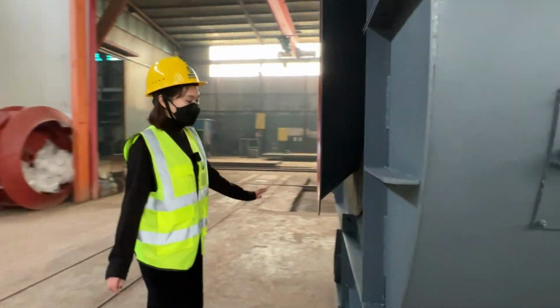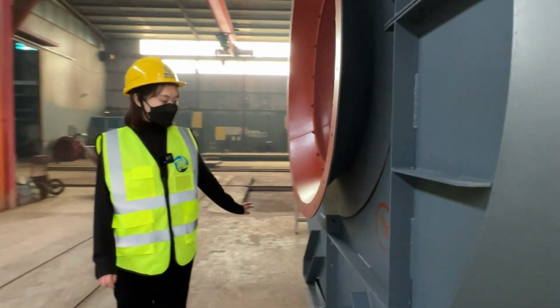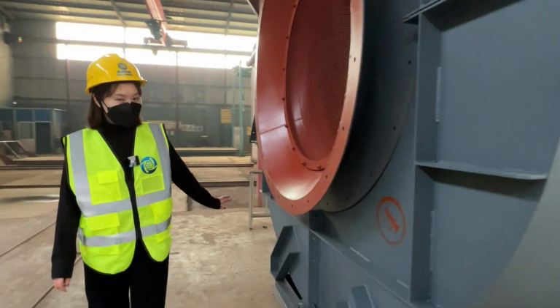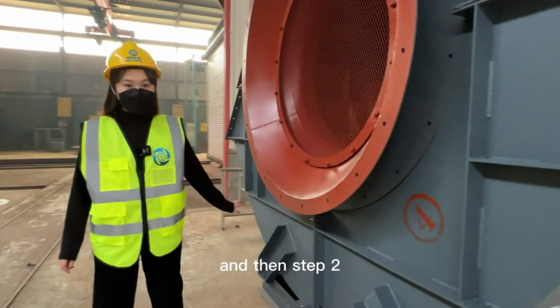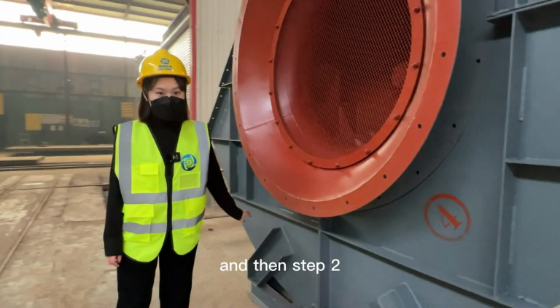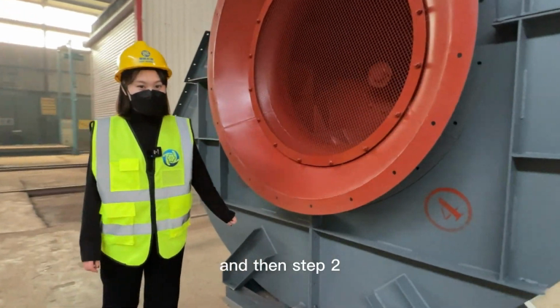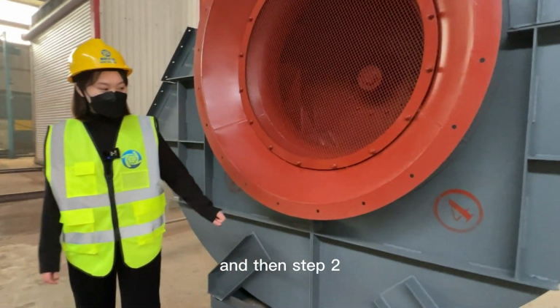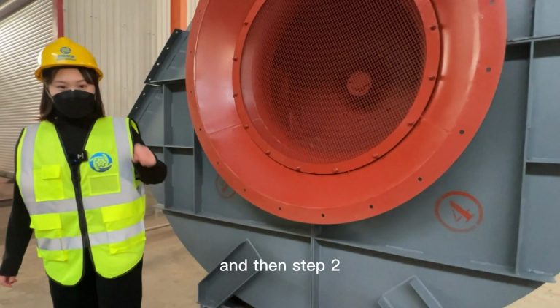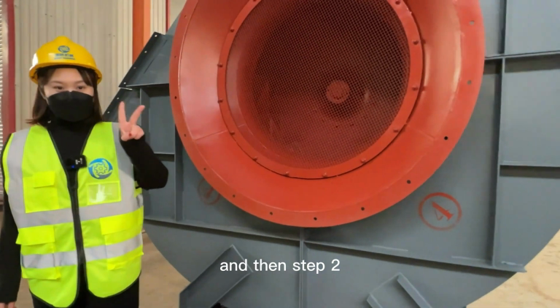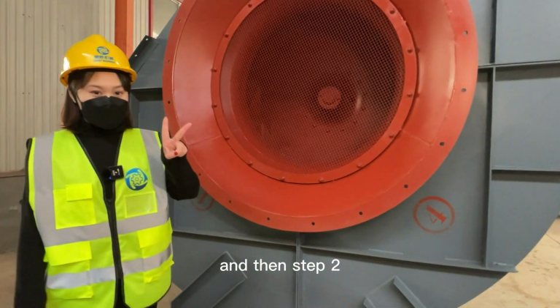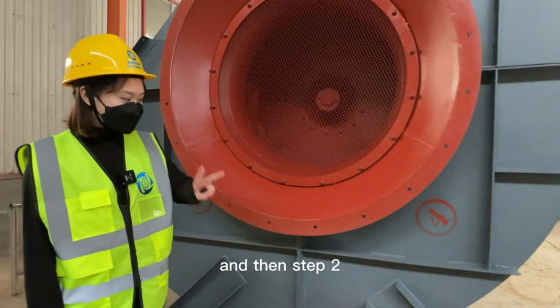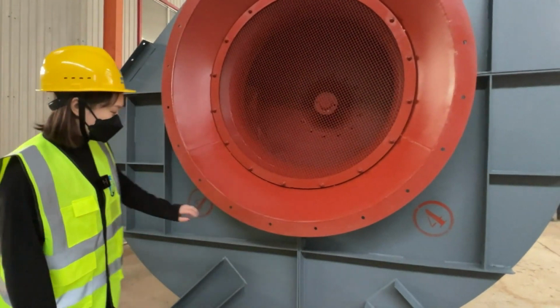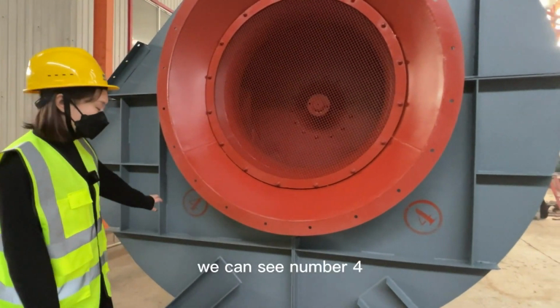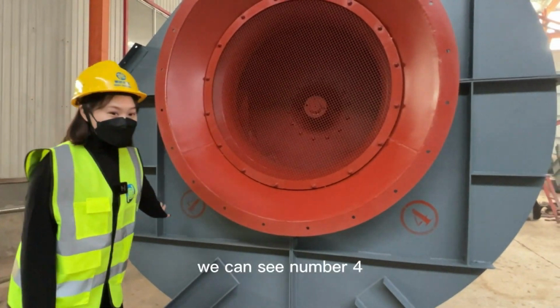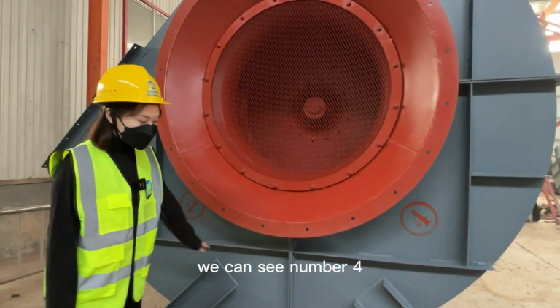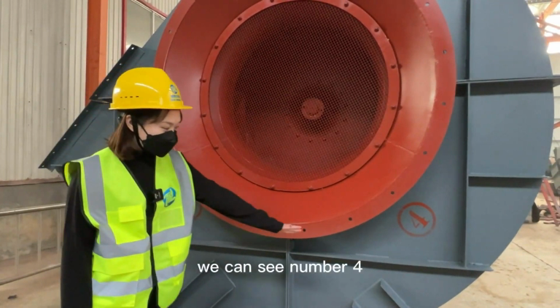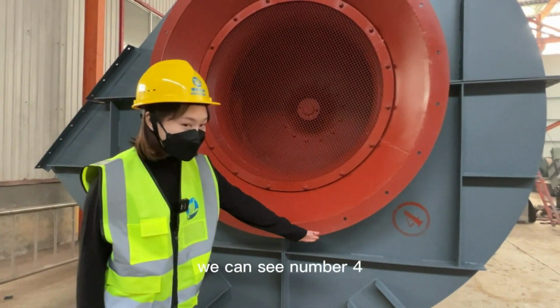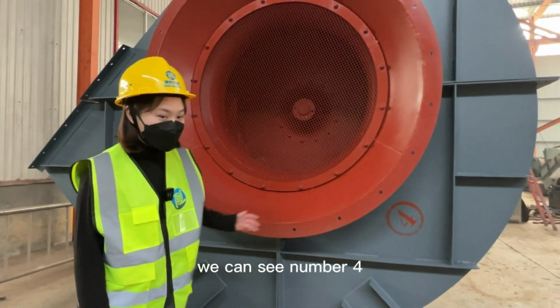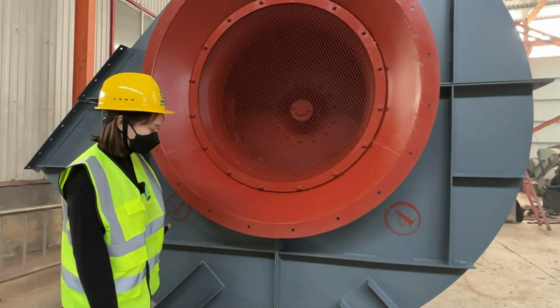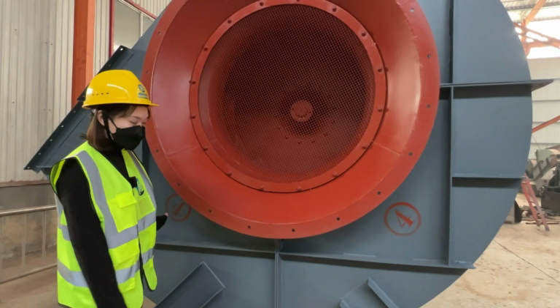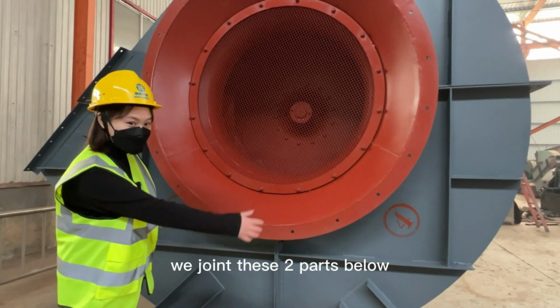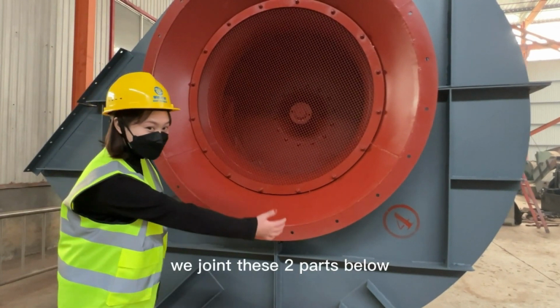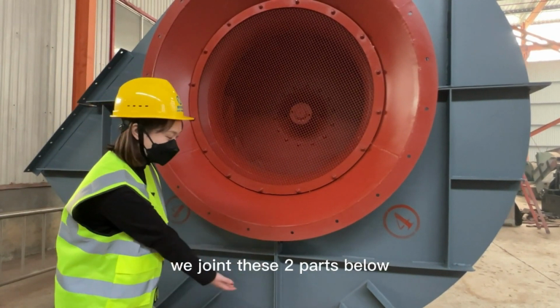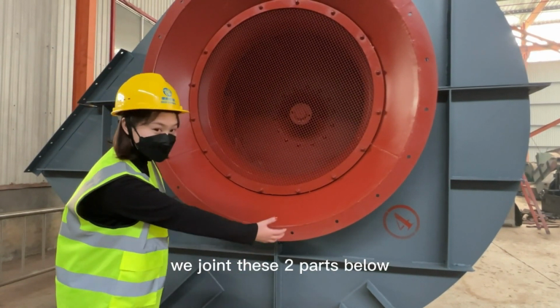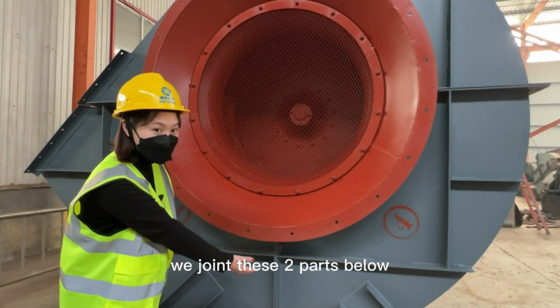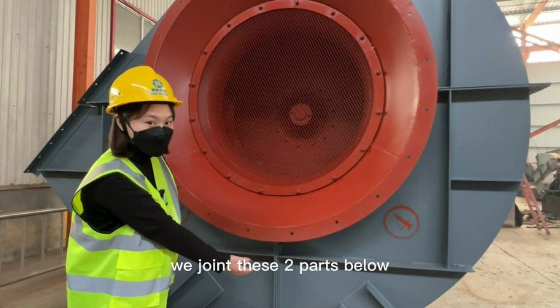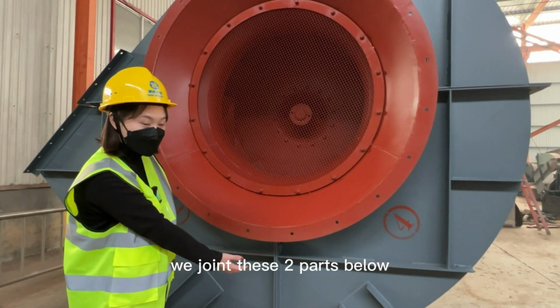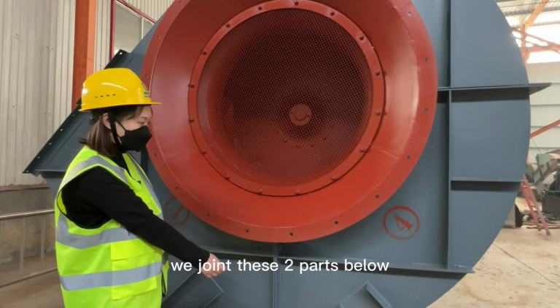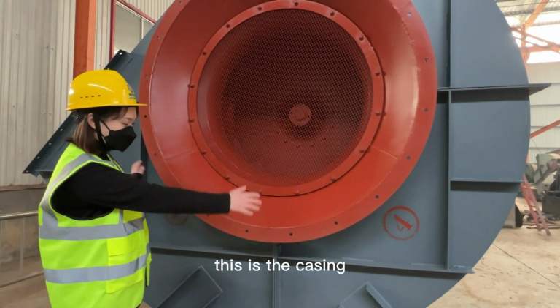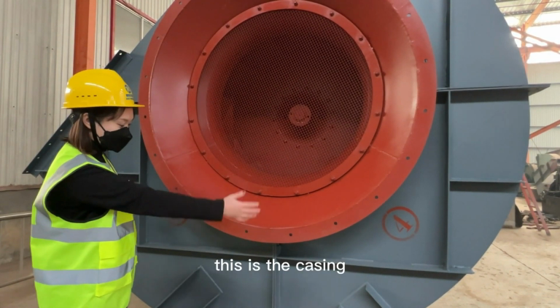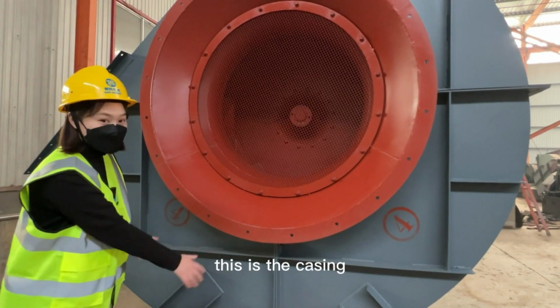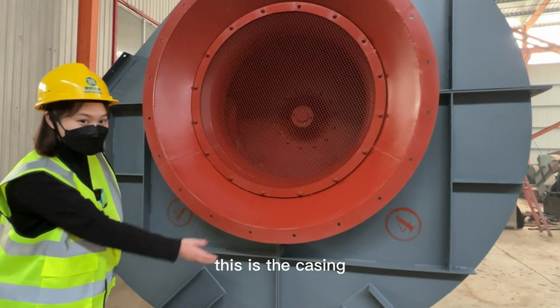And then step 2: we can see number 4 — we join these two parts below. So this is the casing.